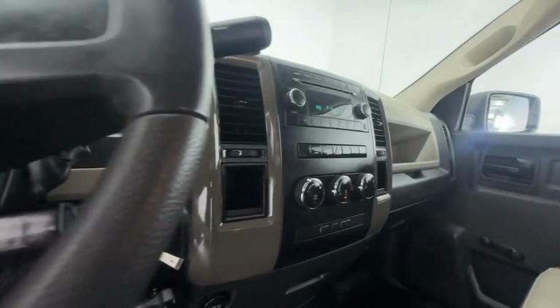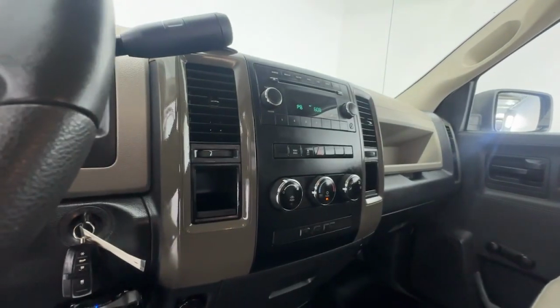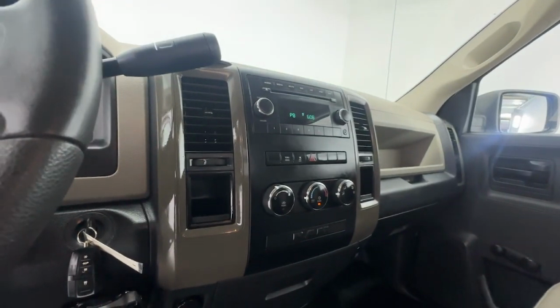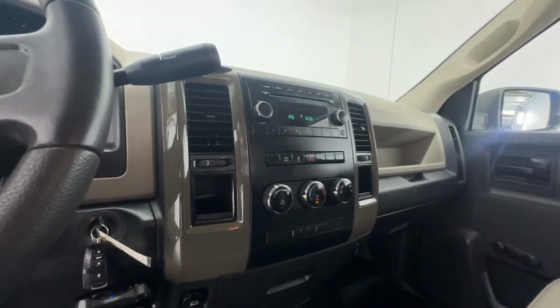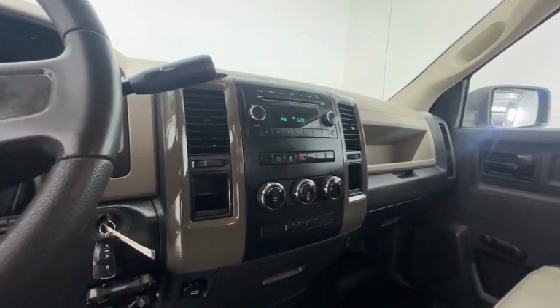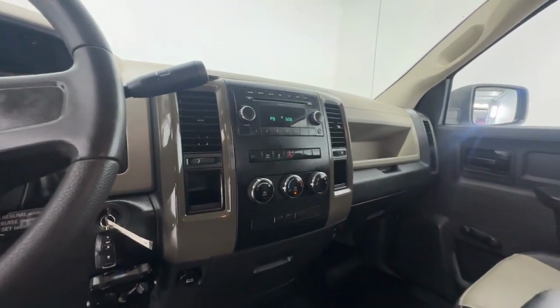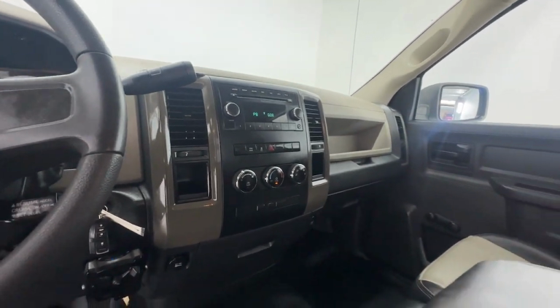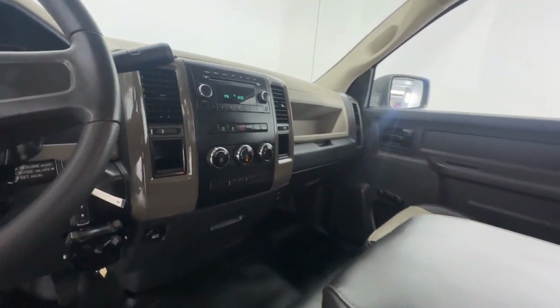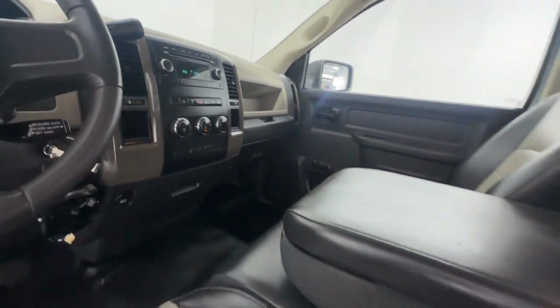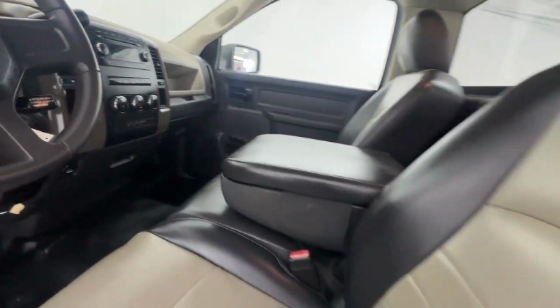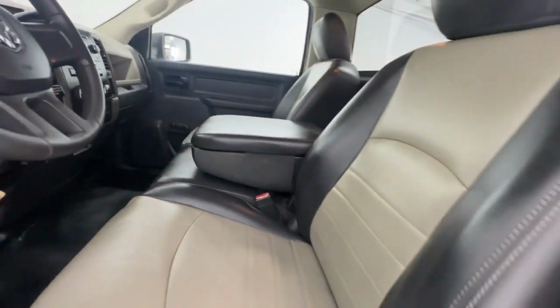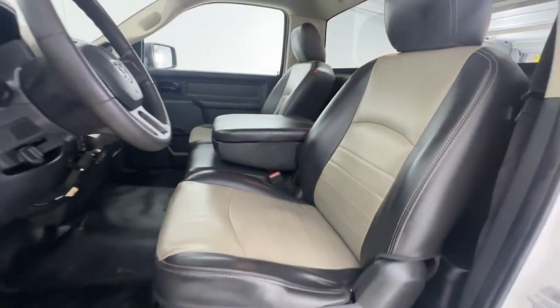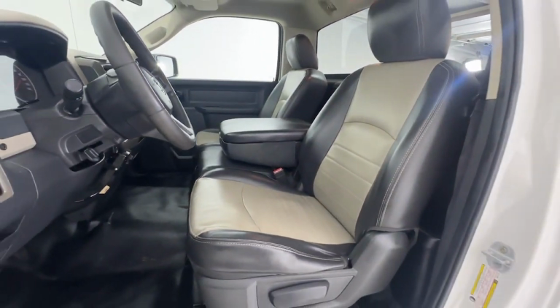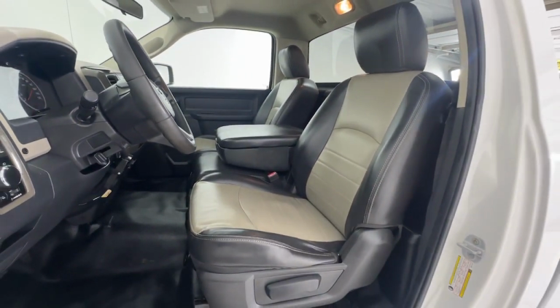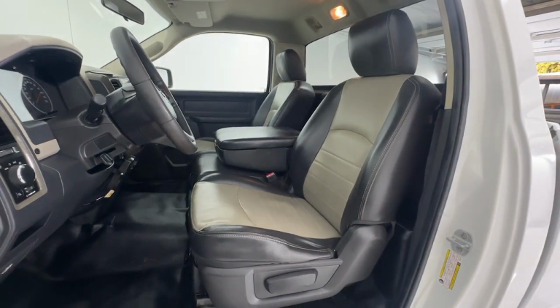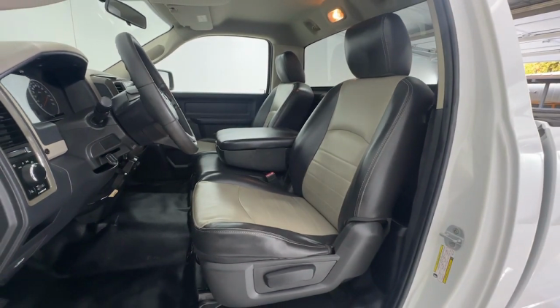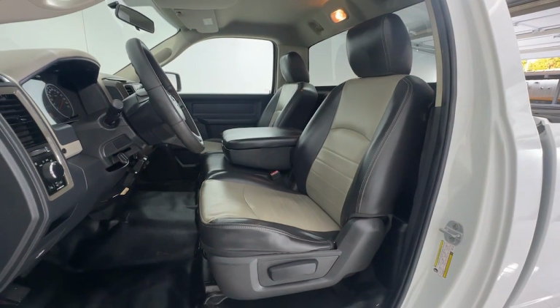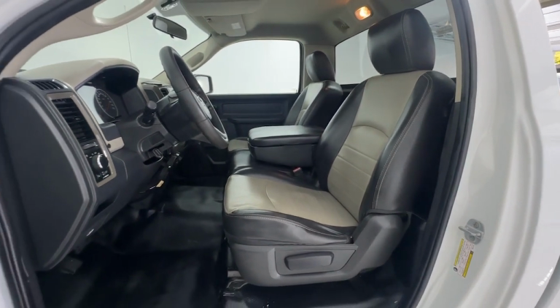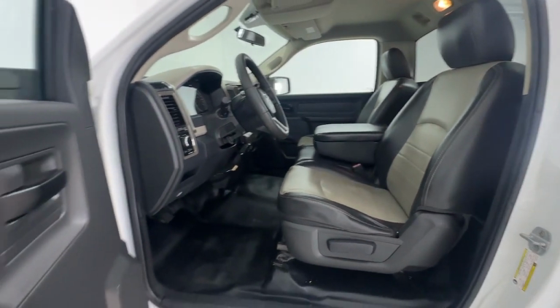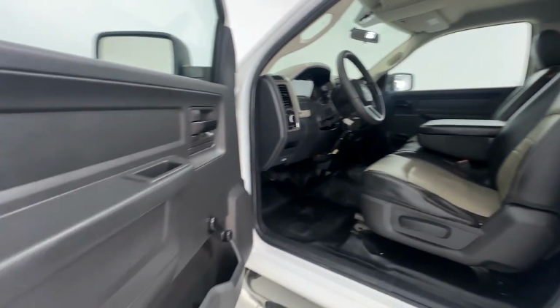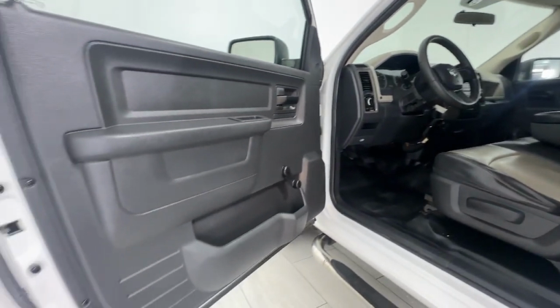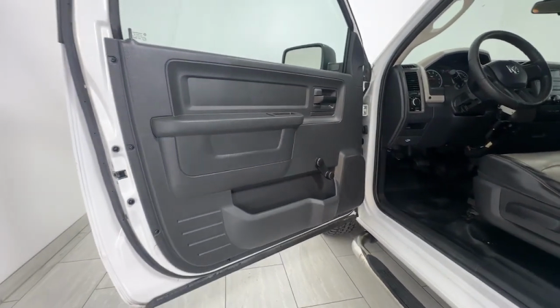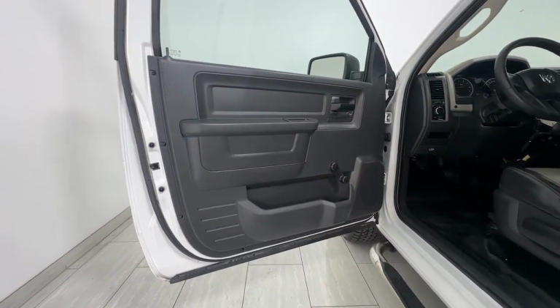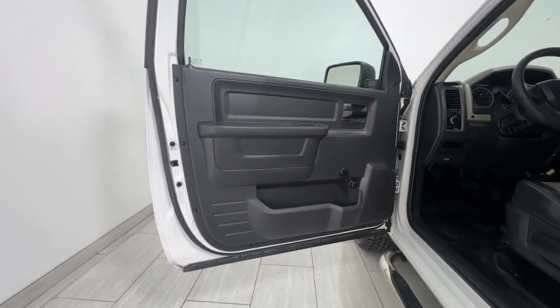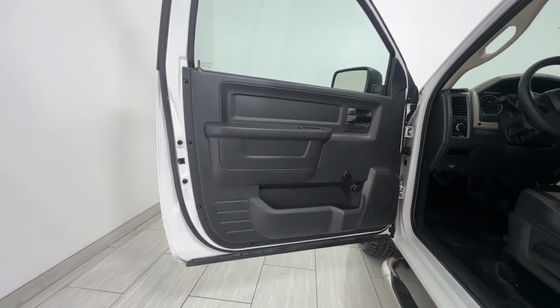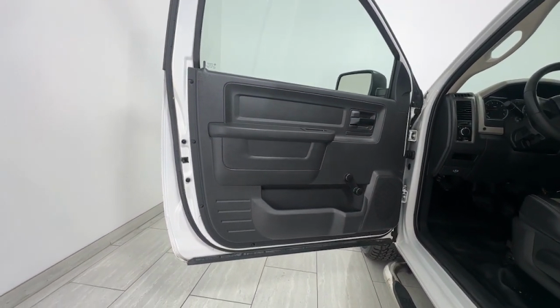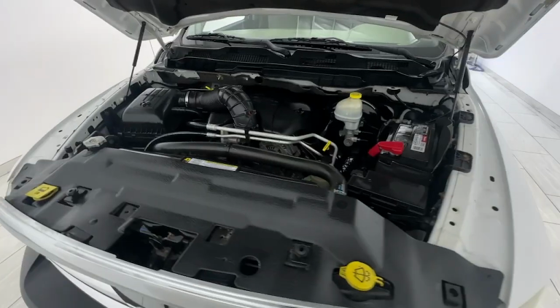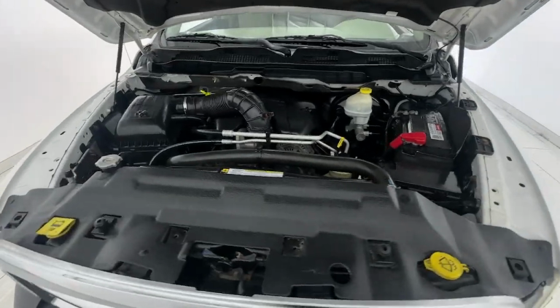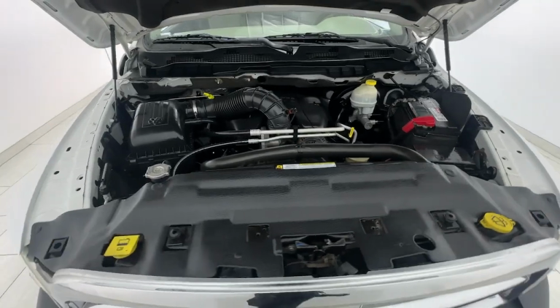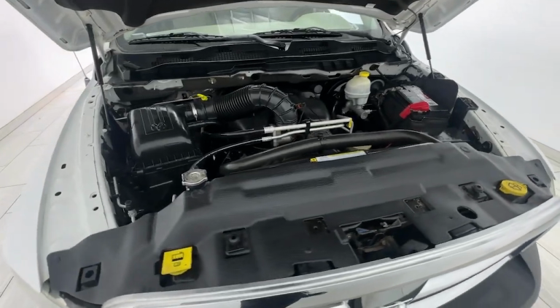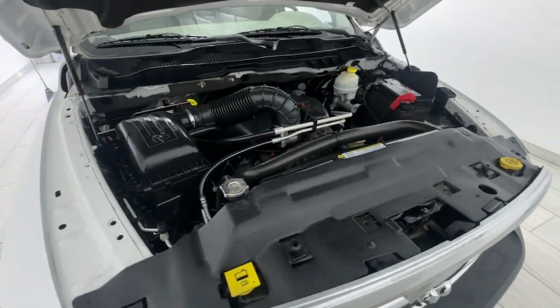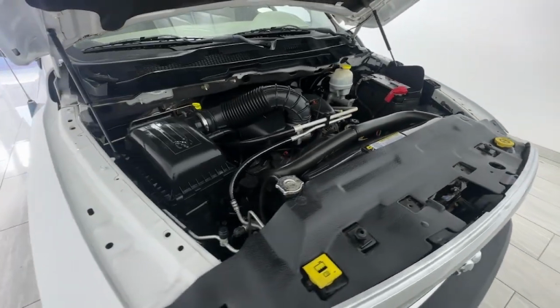Its fuel efficiency, impressive towing capacity, and safety features make it your go-to vehicle. Relax and enjoy getting the job done right in the strong and dependable Ram 1500. Come in for a test drive.